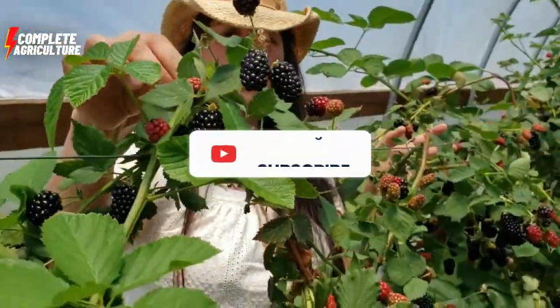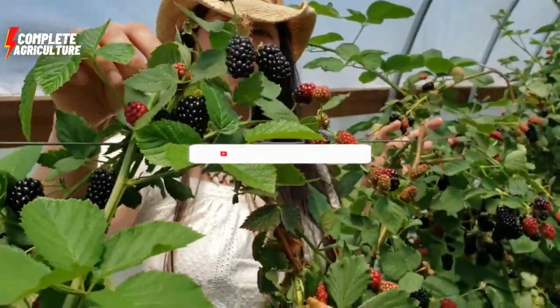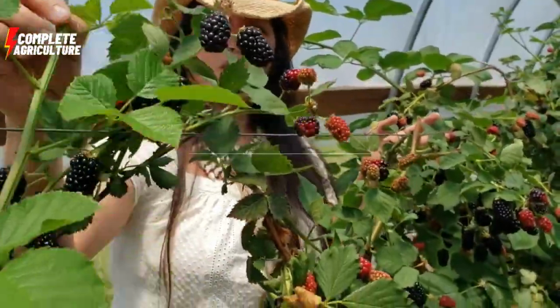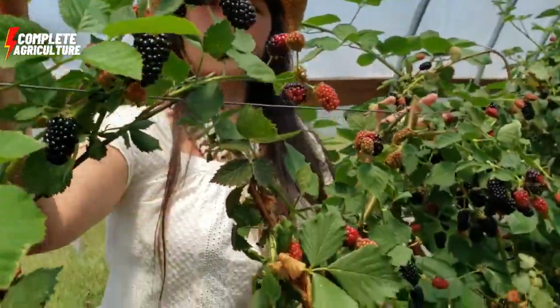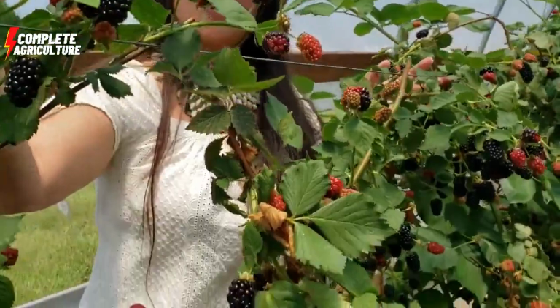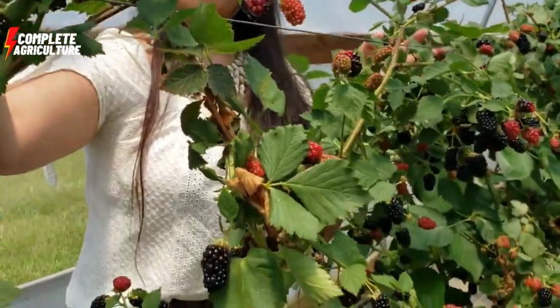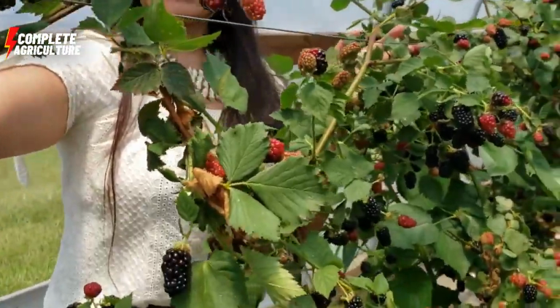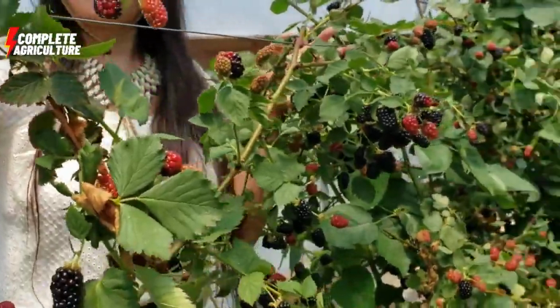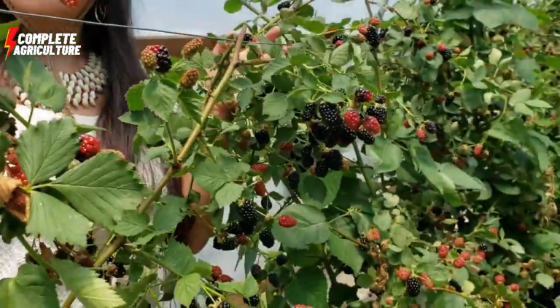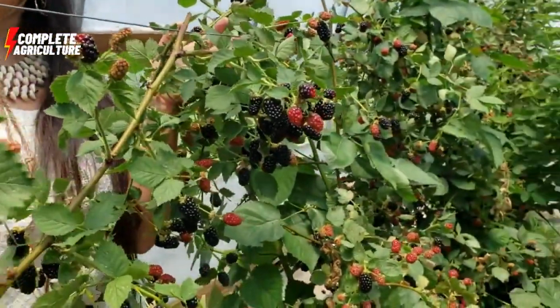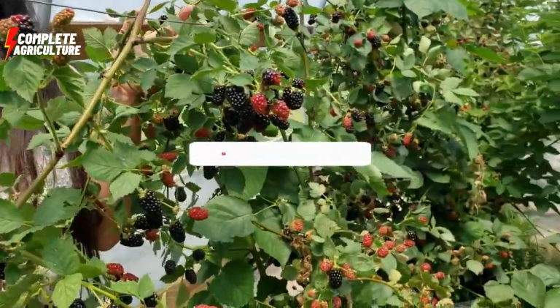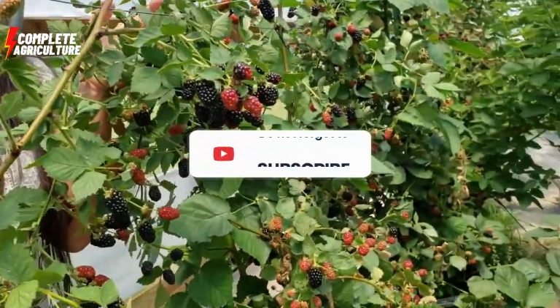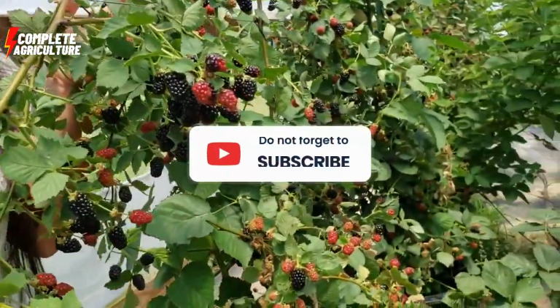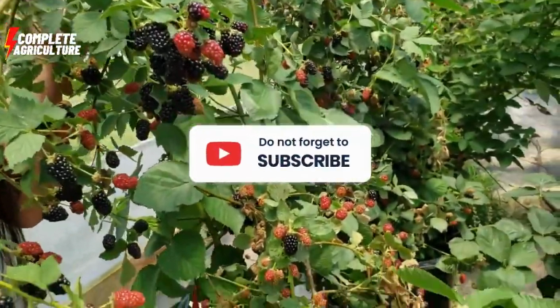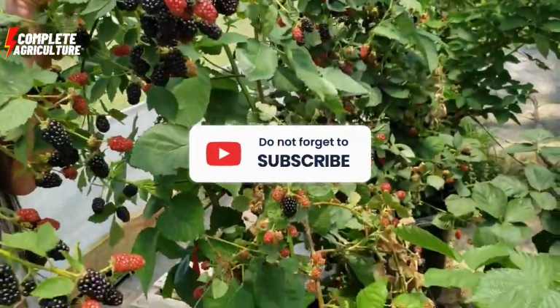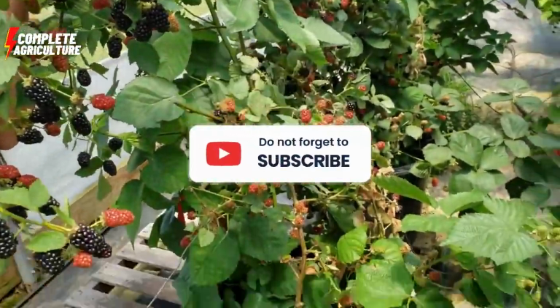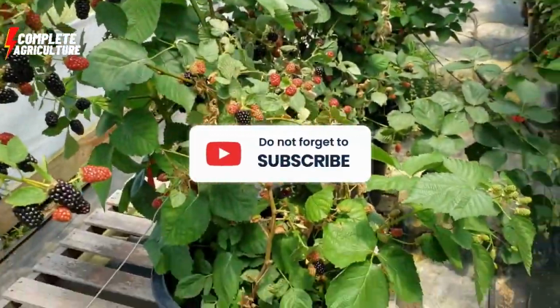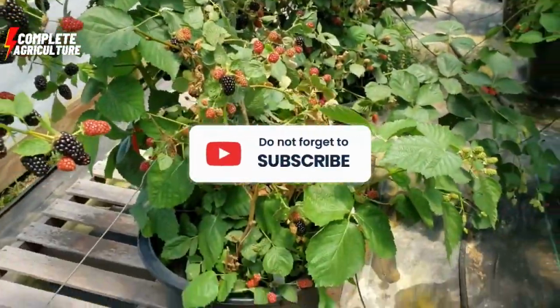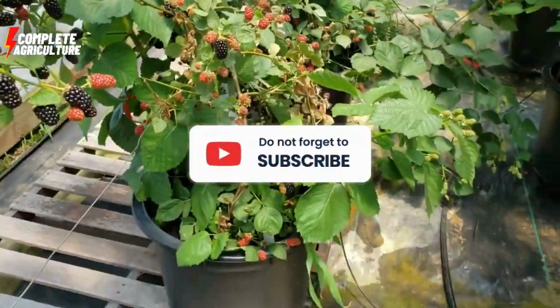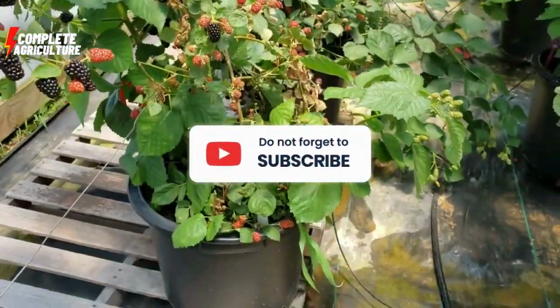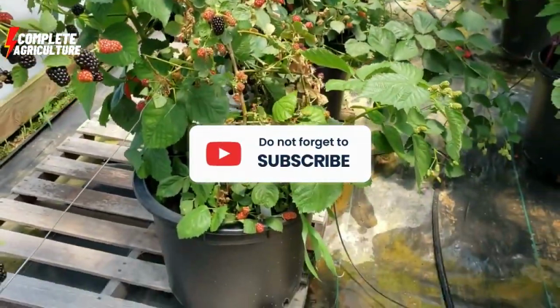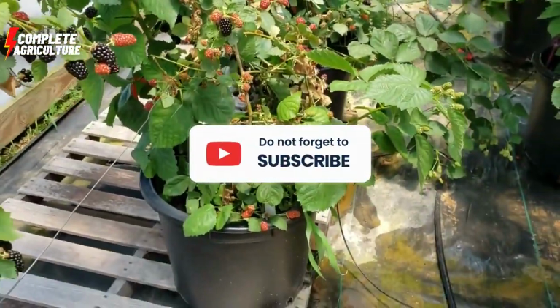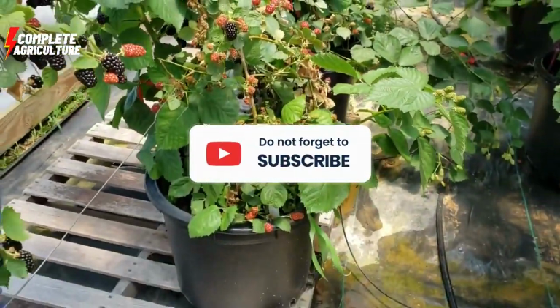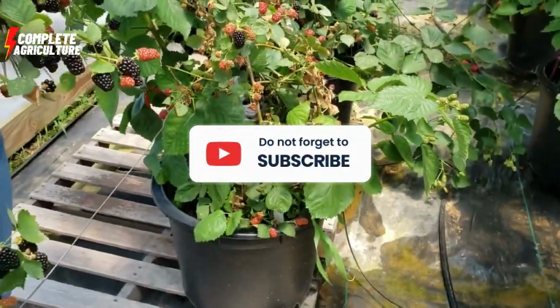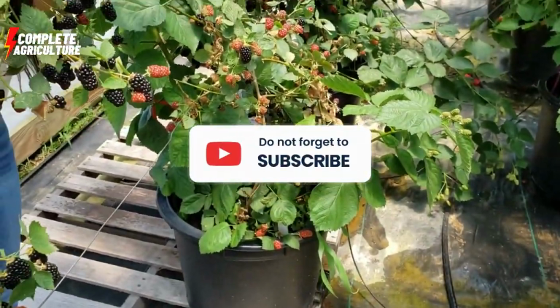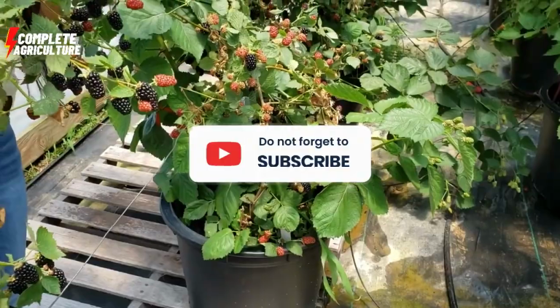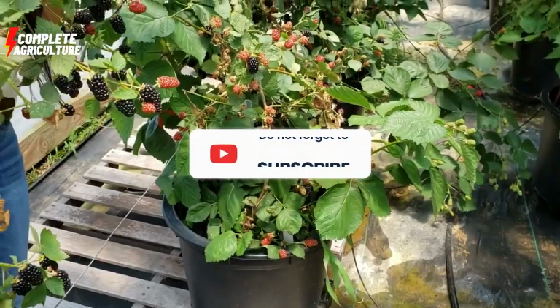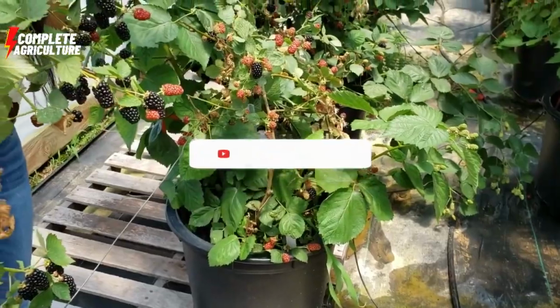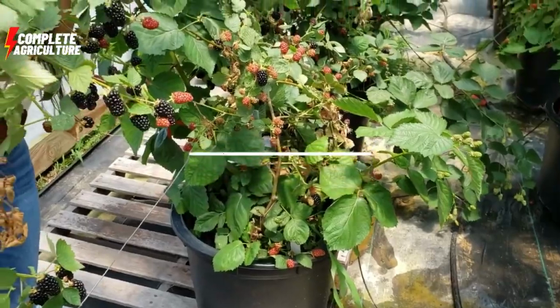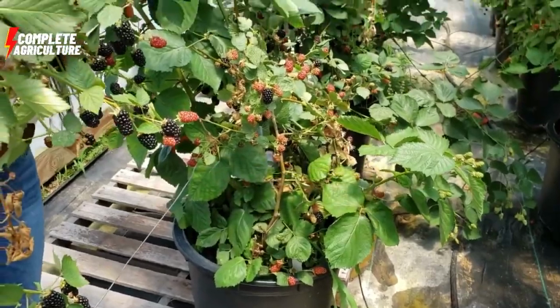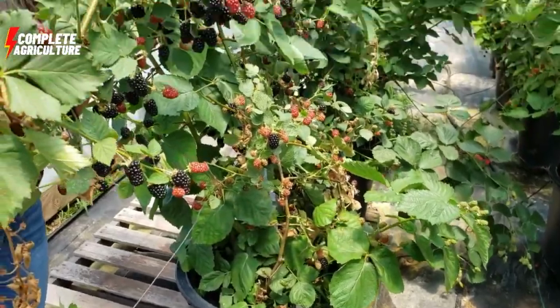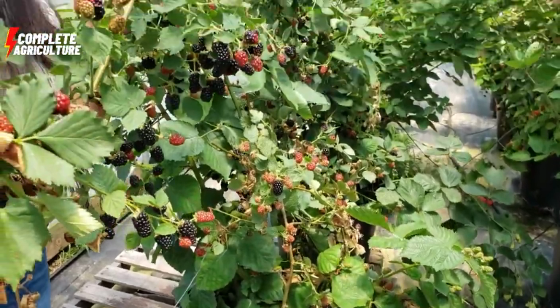Thanks once again for enjoying the blackberry agriculture process.